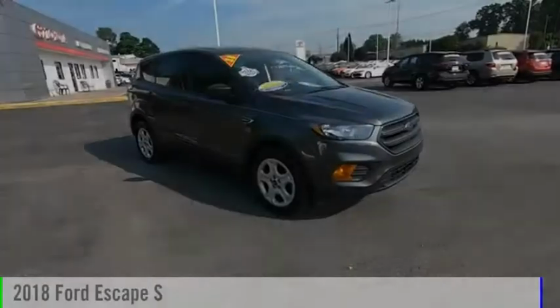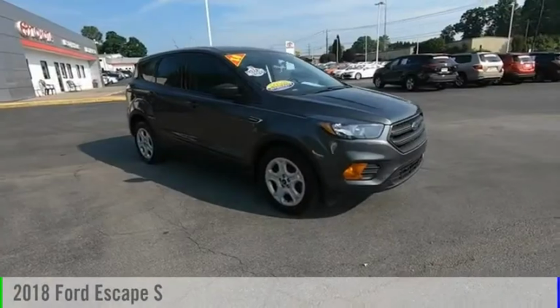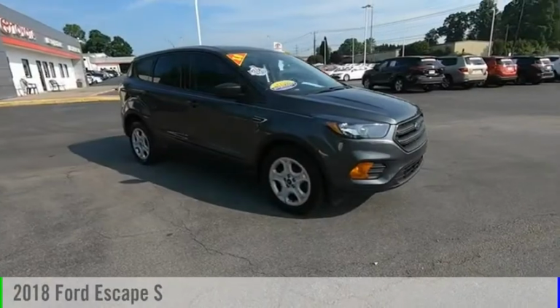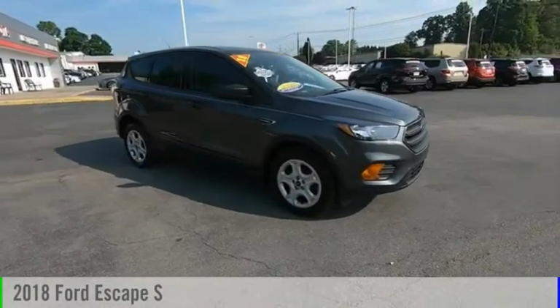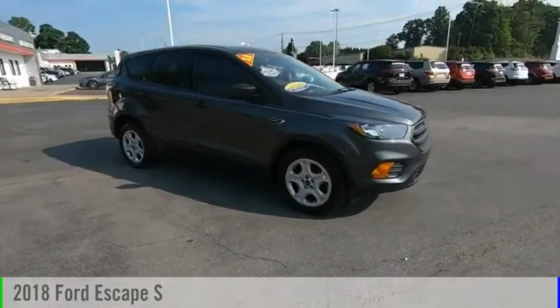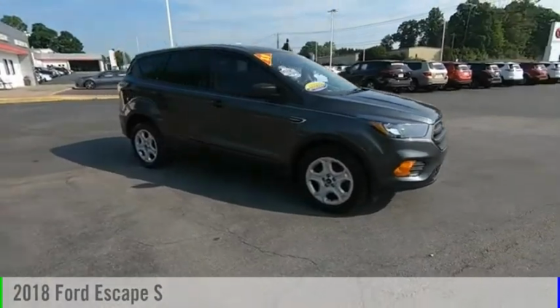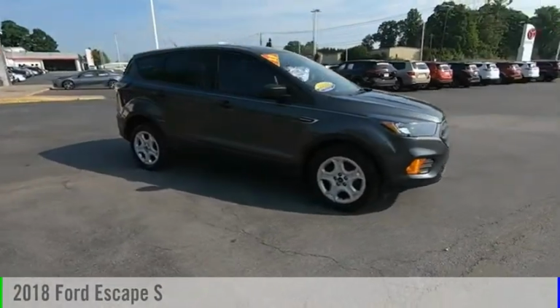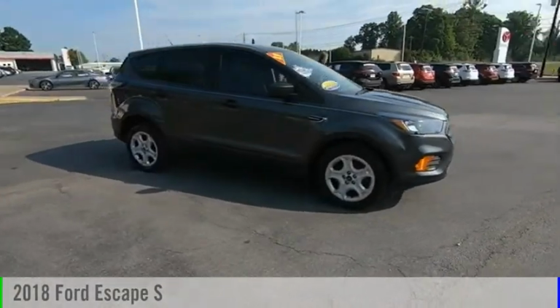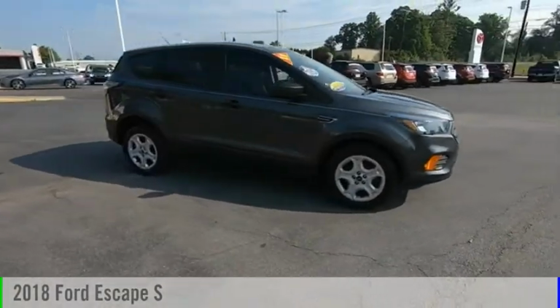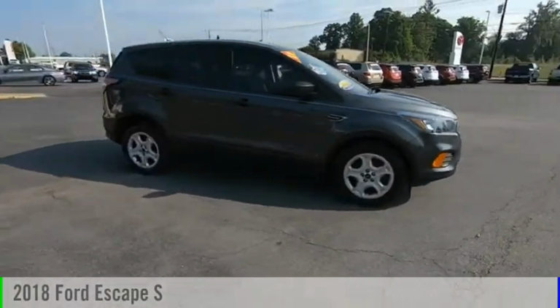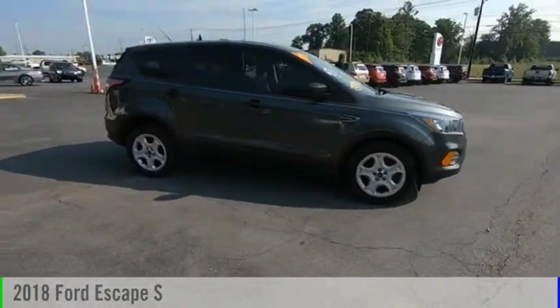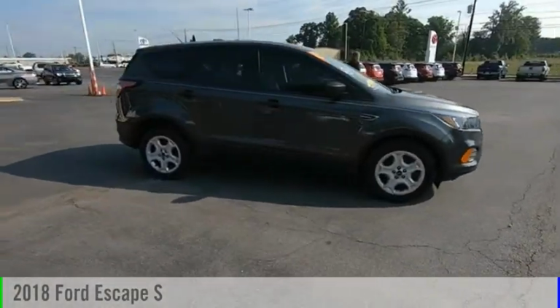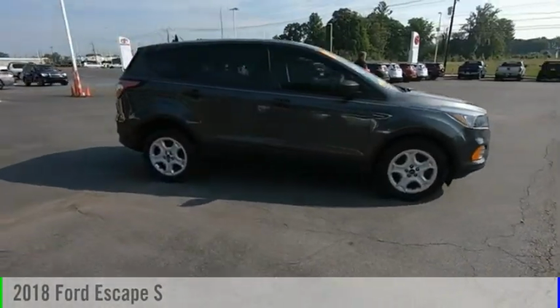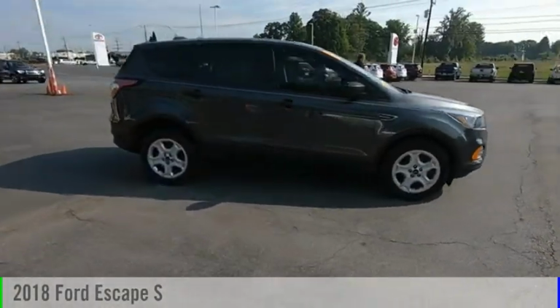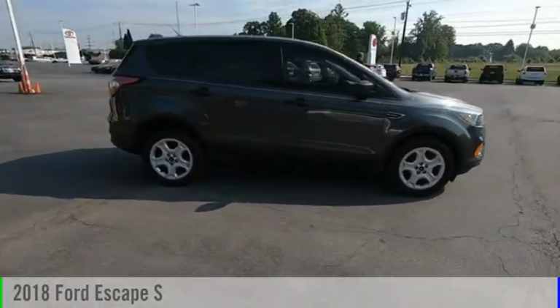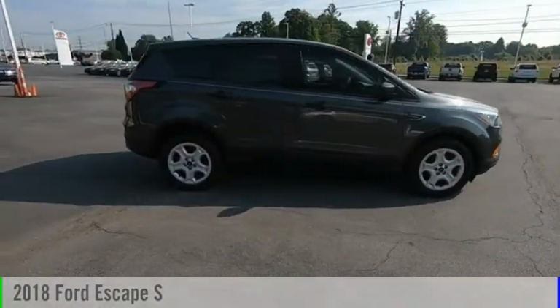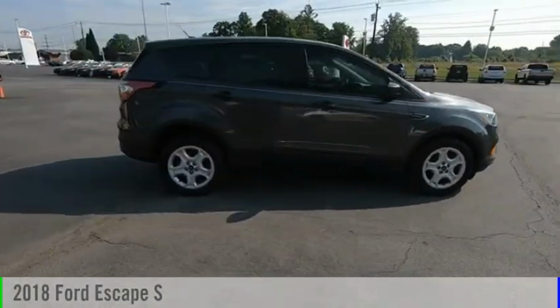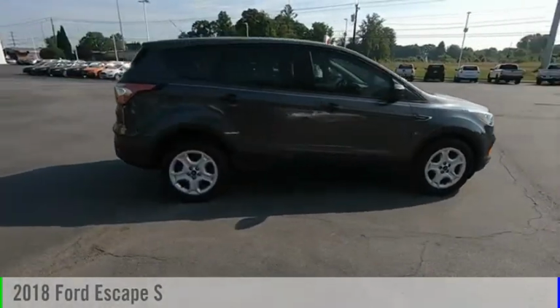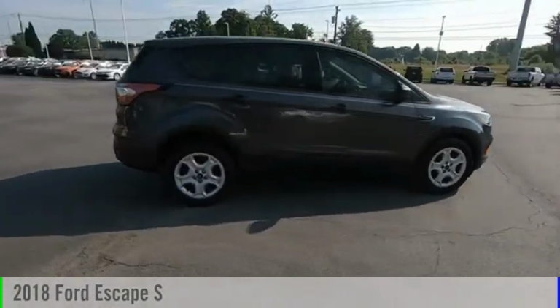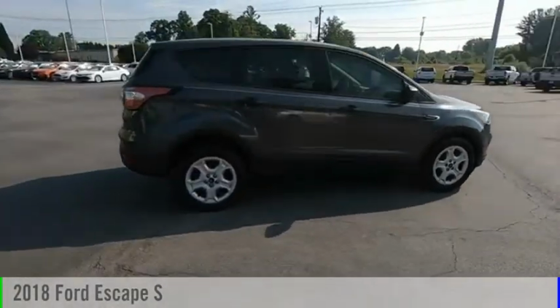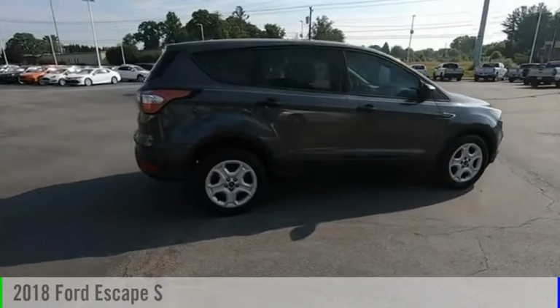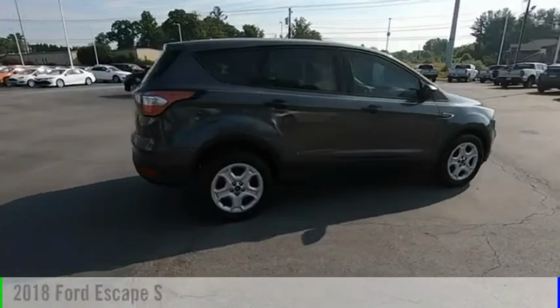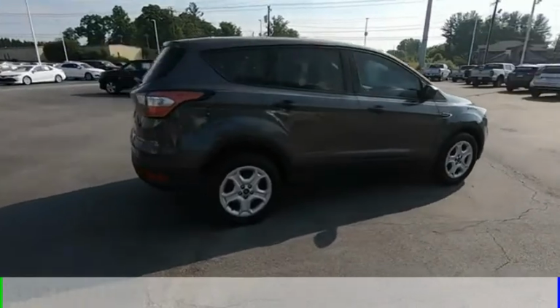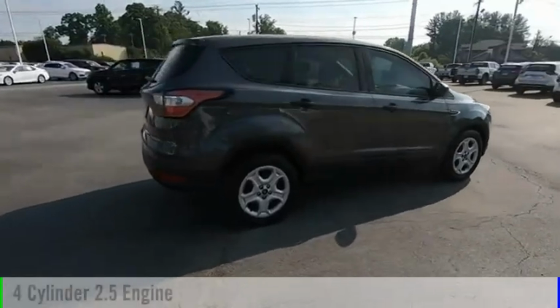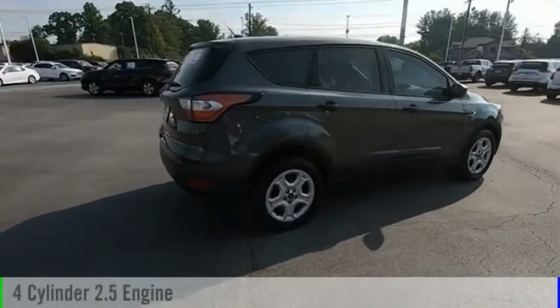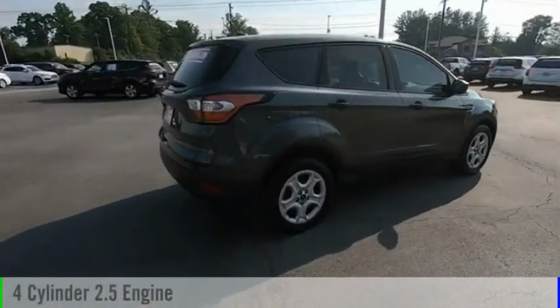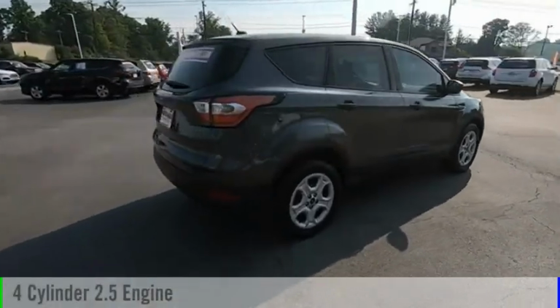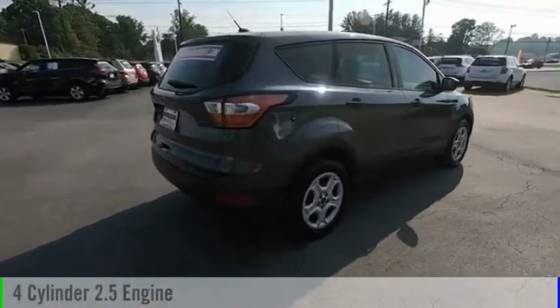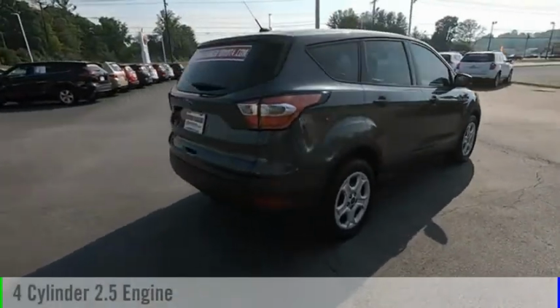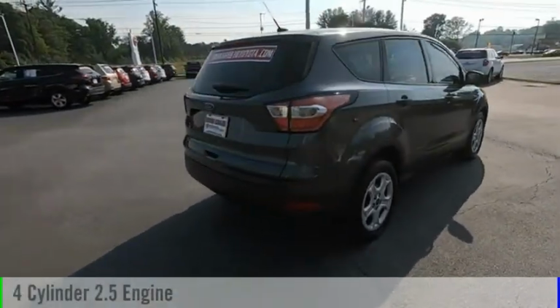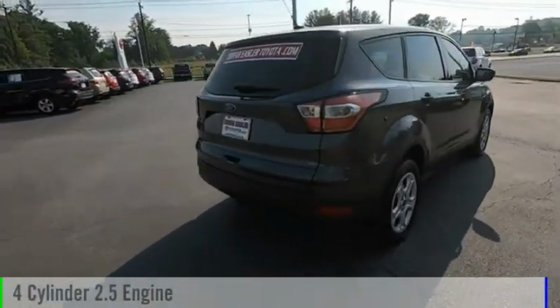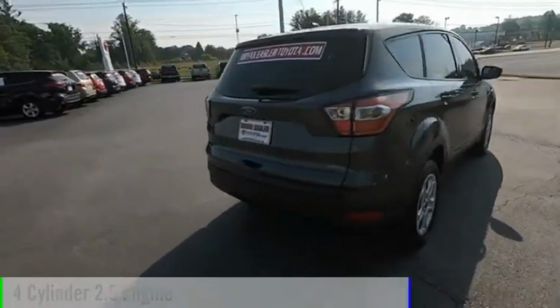Make a great choice today with the 2018 Escape. This vehicle is powered by a four-cylinder, 2.5-liter engine.